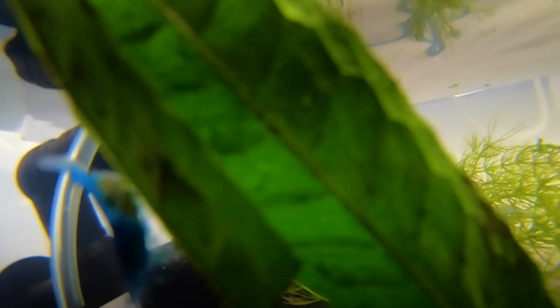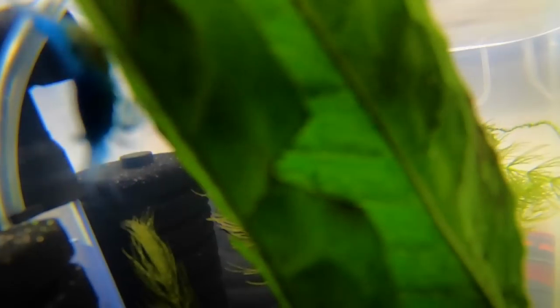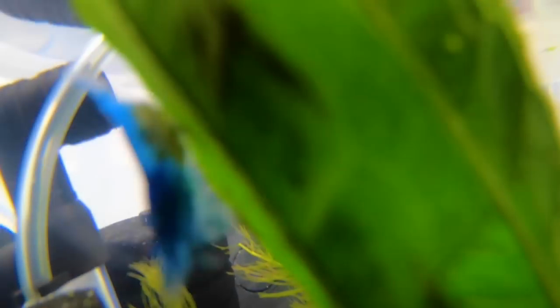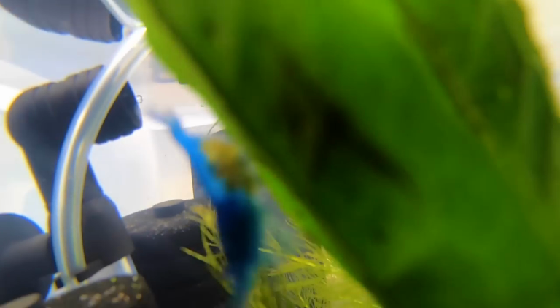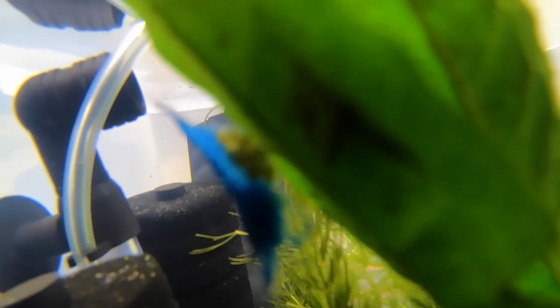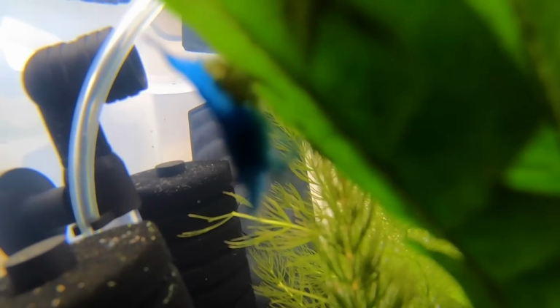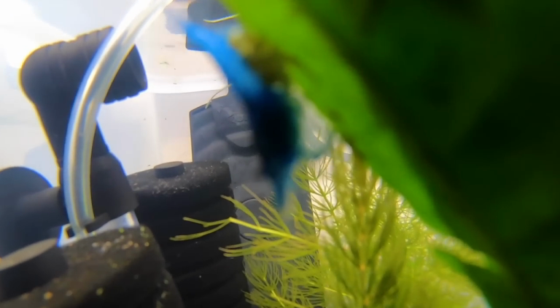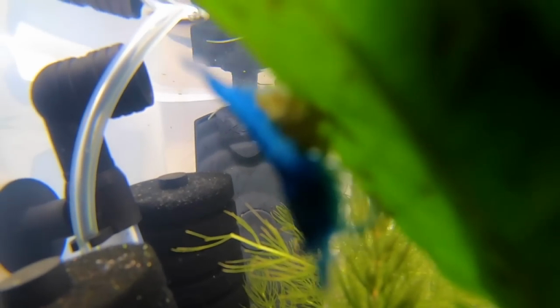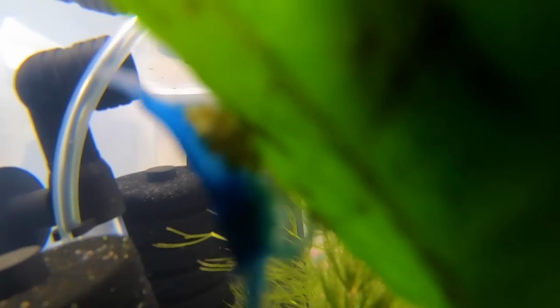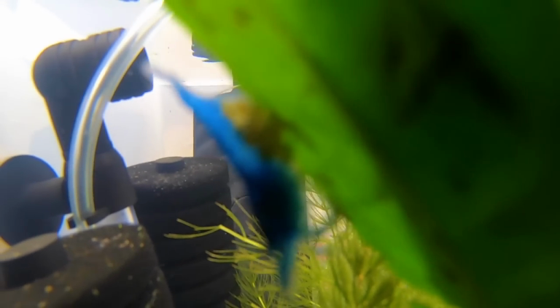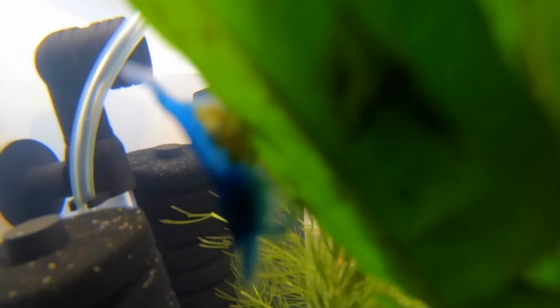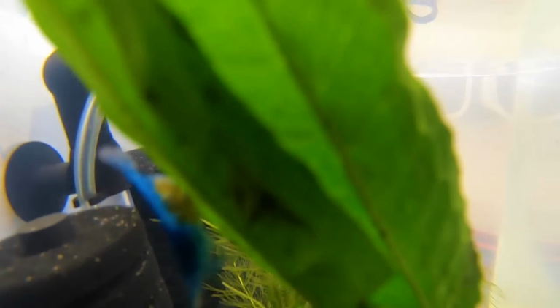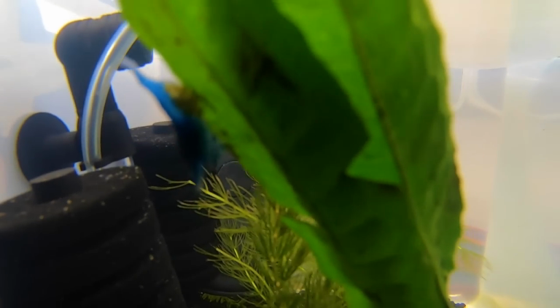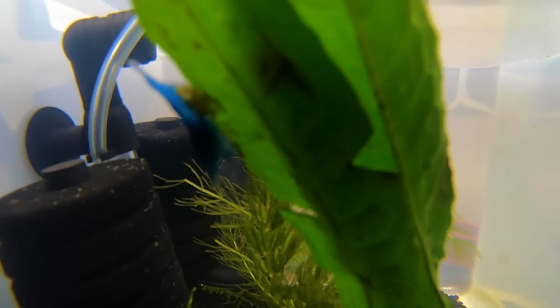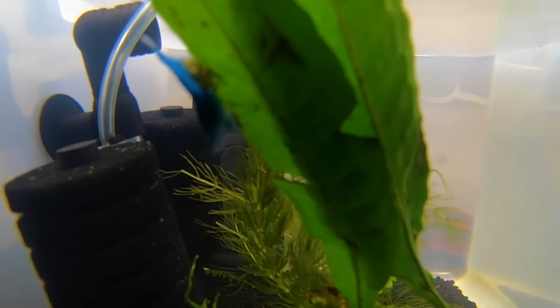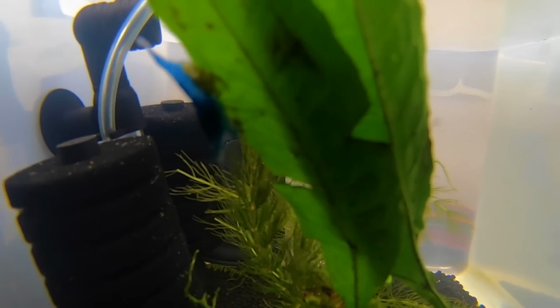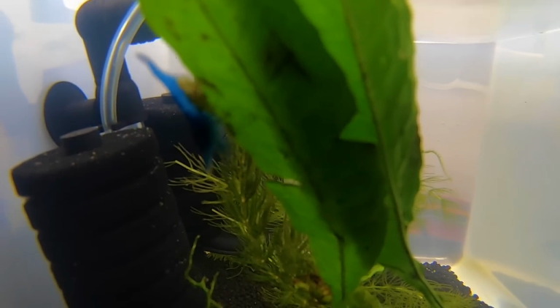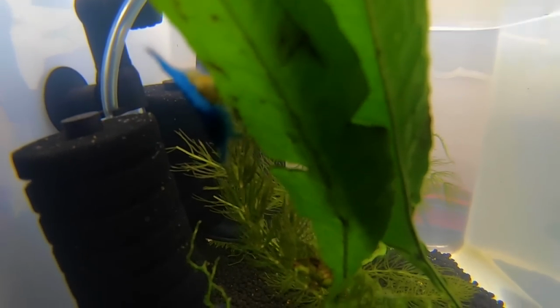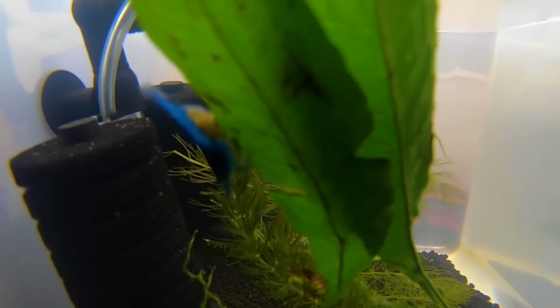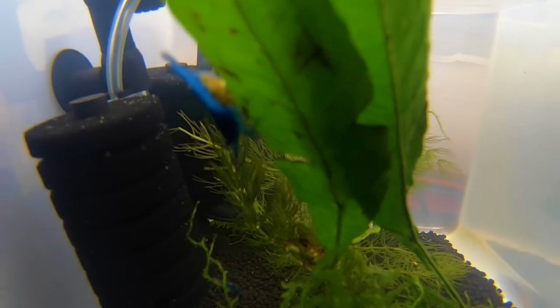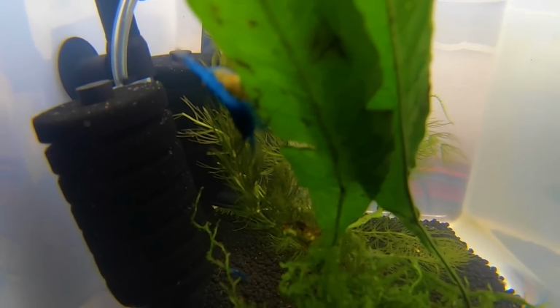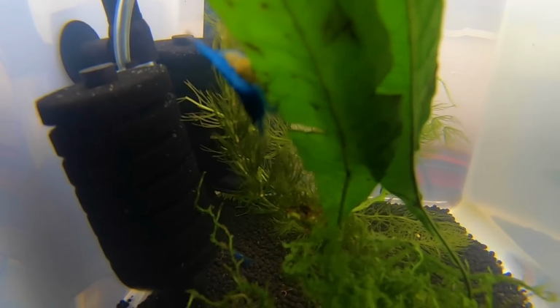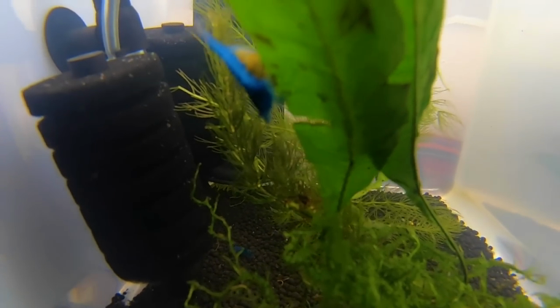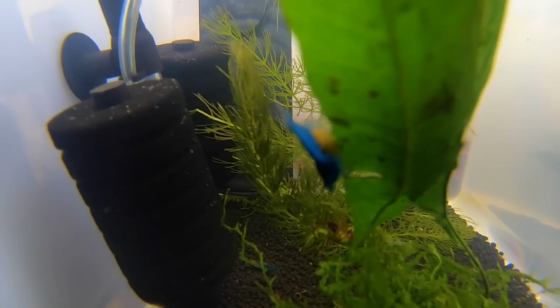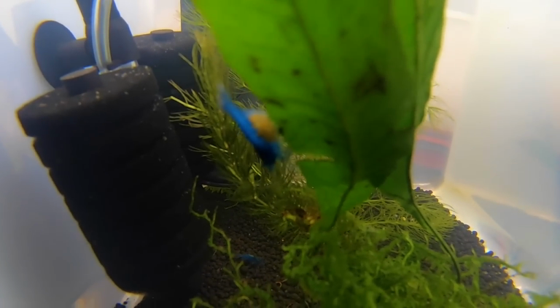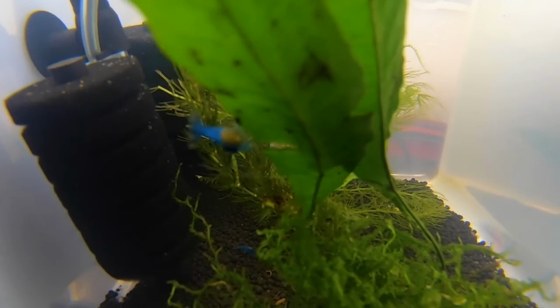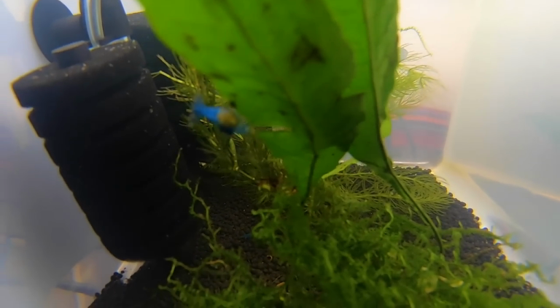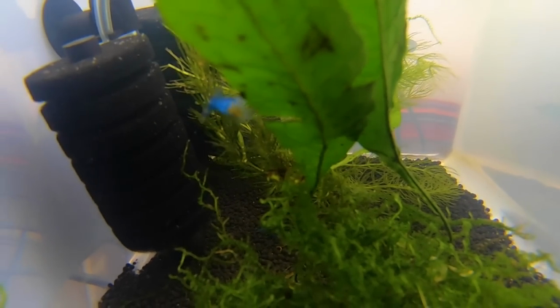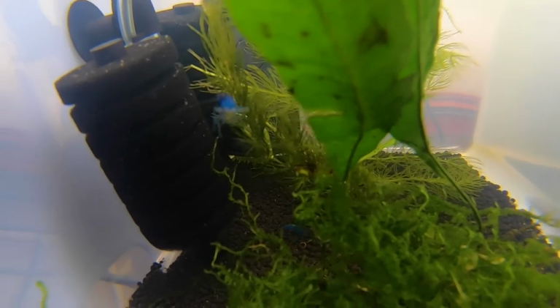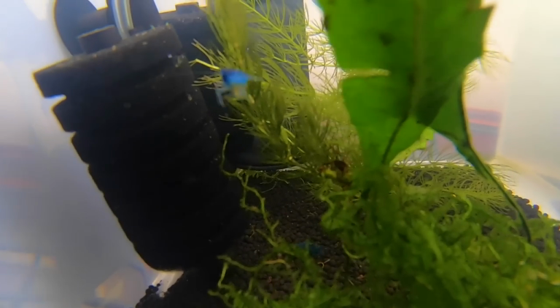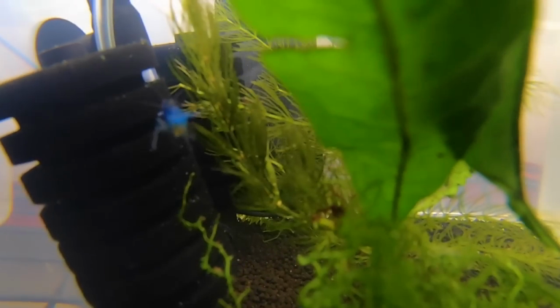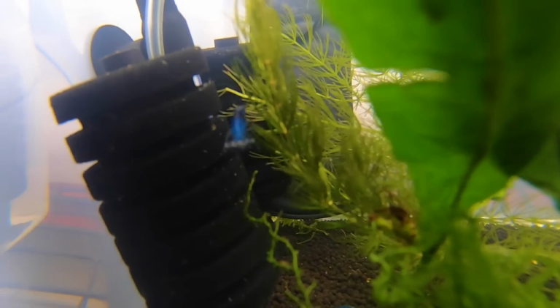Oh my gosh, guys — do you see this? As I'm going through editing this footage, I found this clip of a blue shrimp with an egg clutch under her tail. You're going to have to stay tuned and we're going to see if we end up with babies.